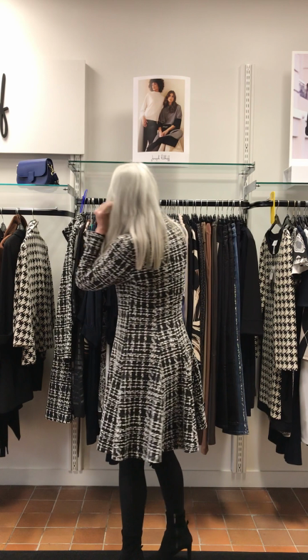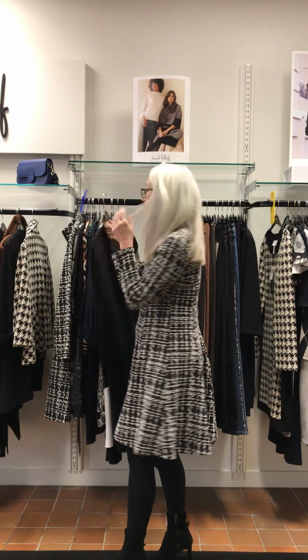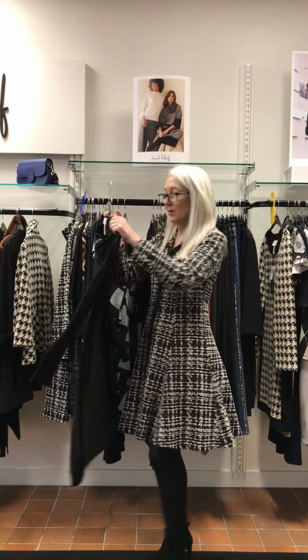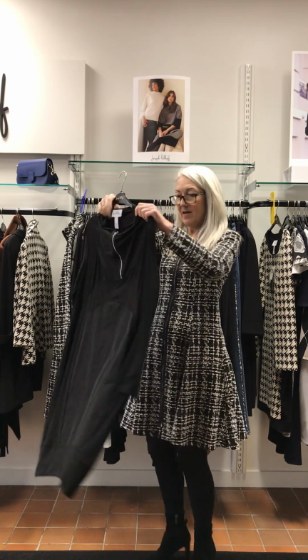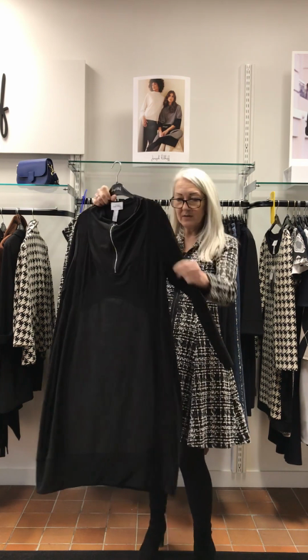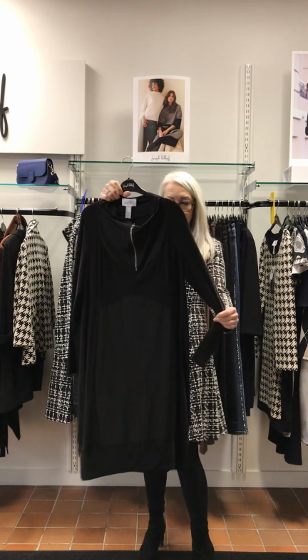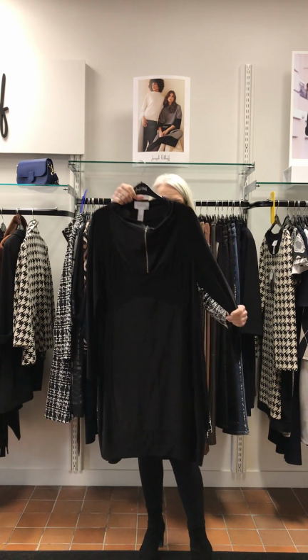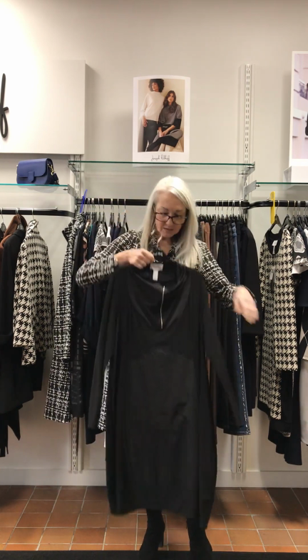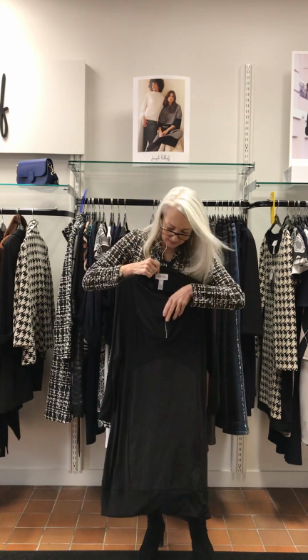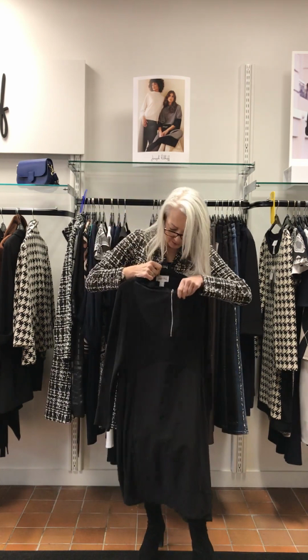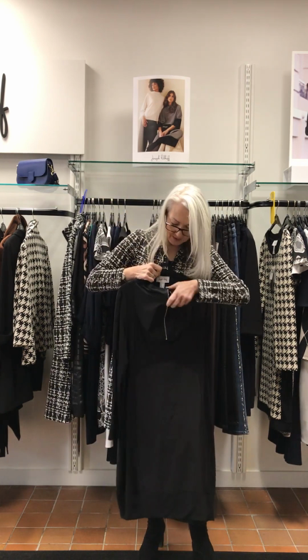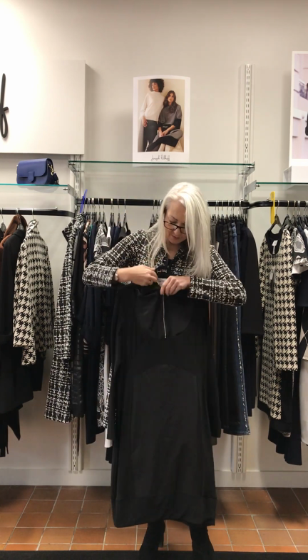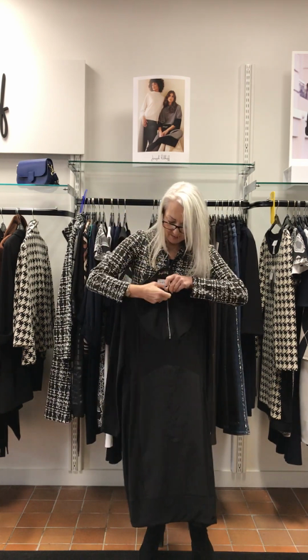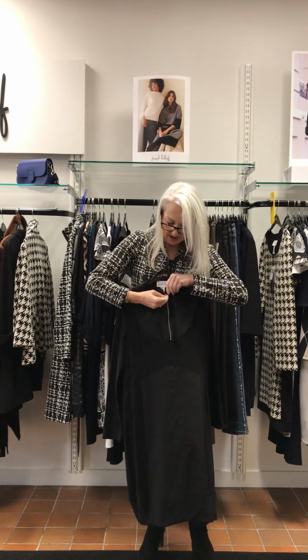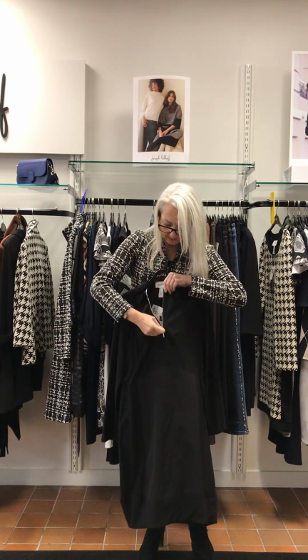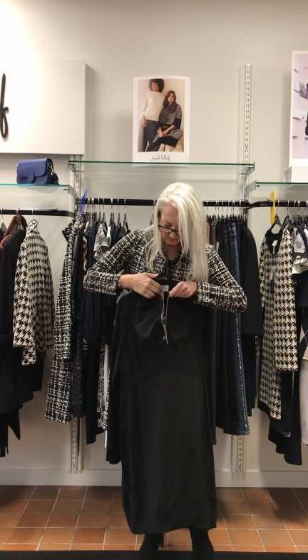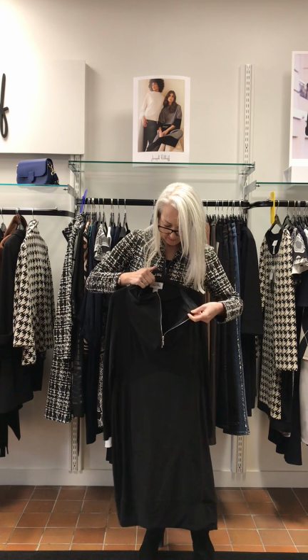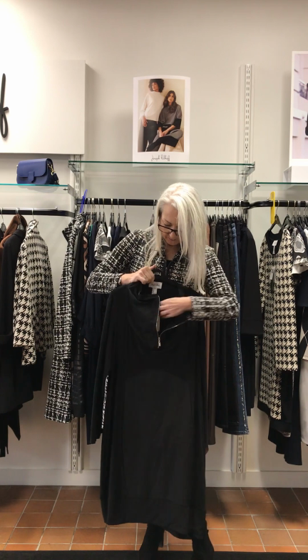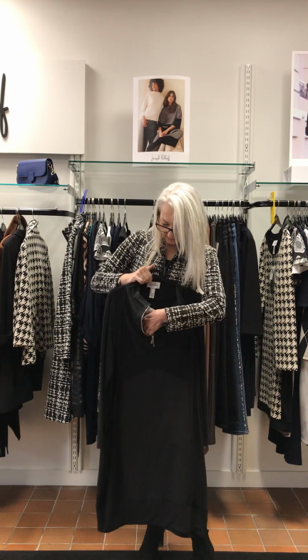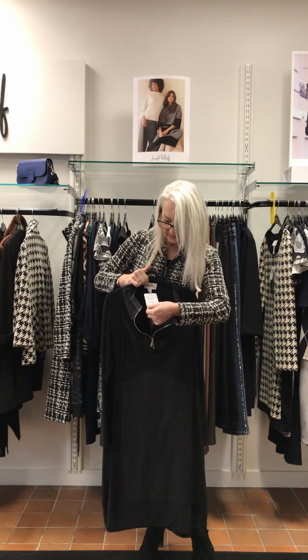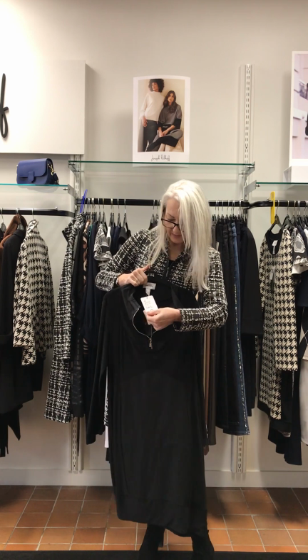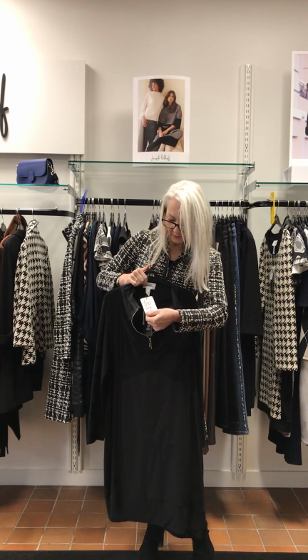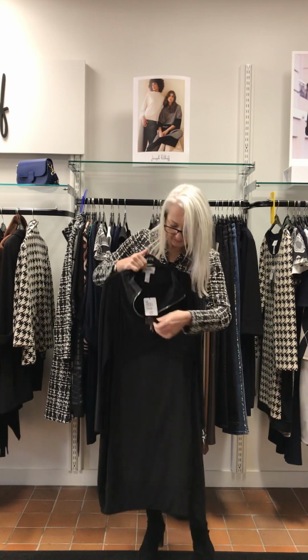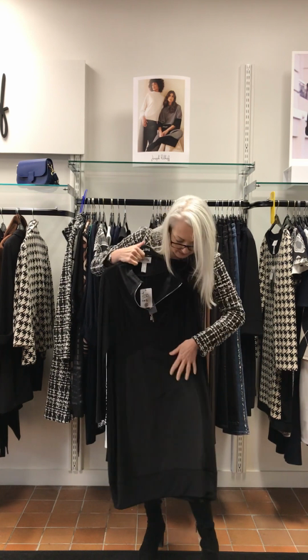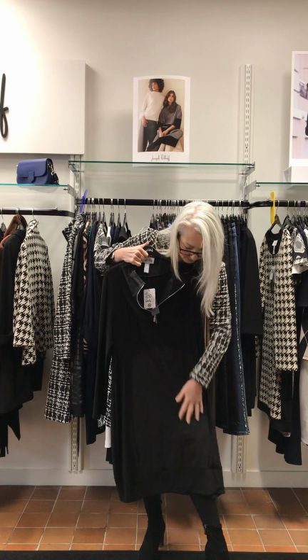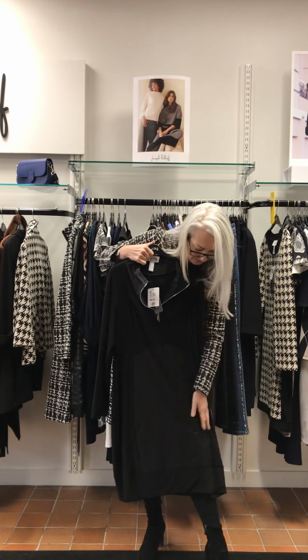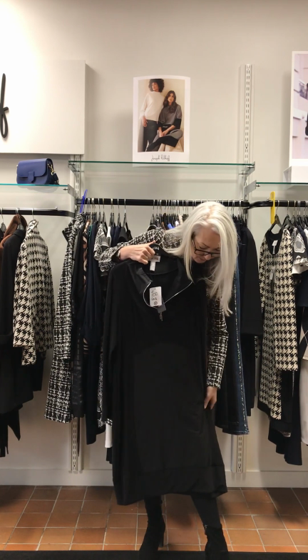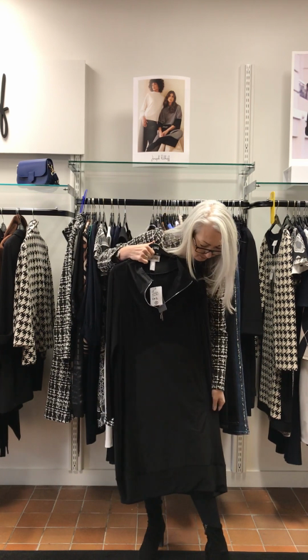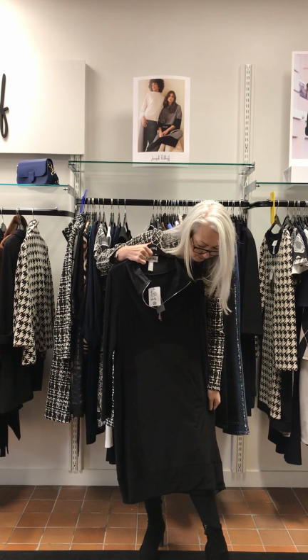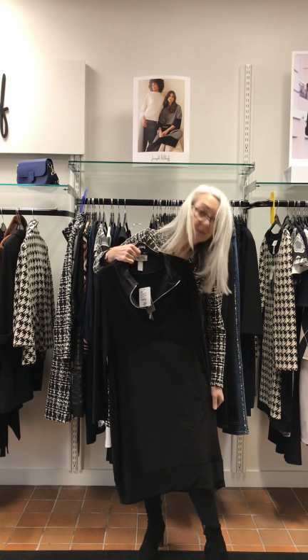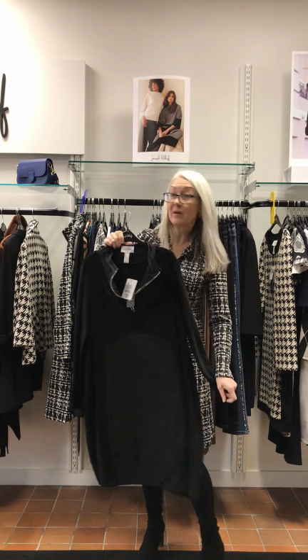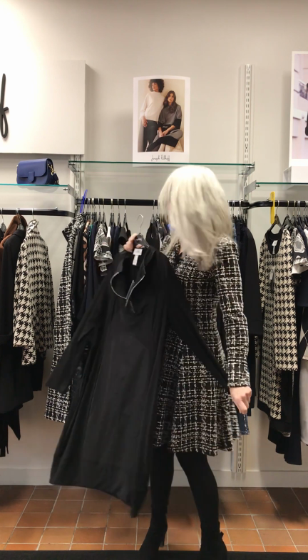Another one of my favourites — this has got that crunchy material here on the neck. This comes in at £250. Panels — great piece.